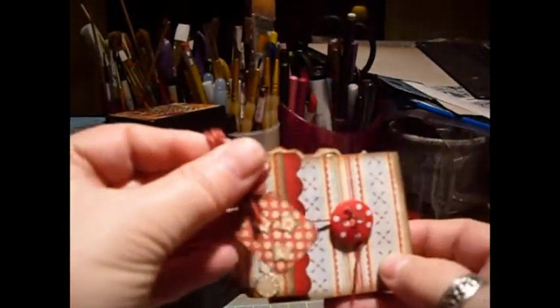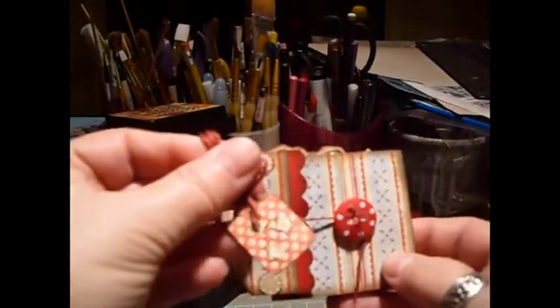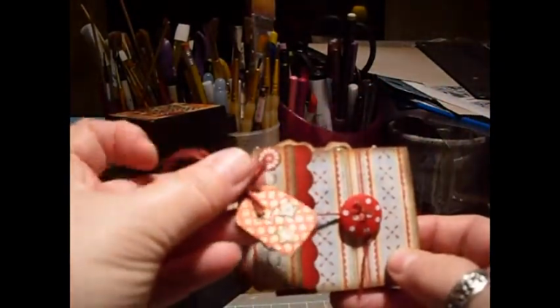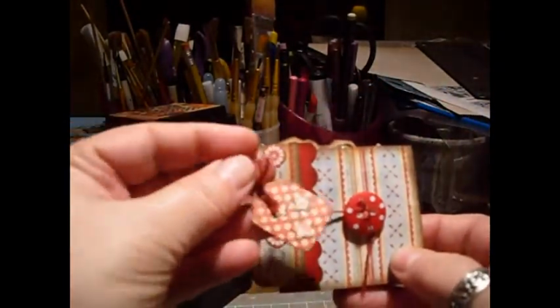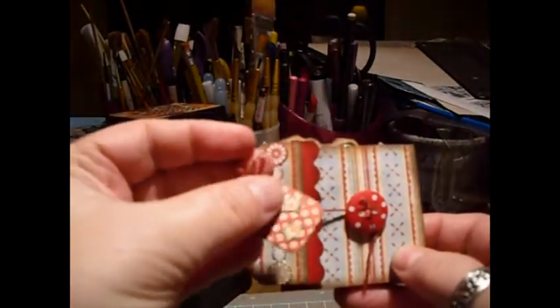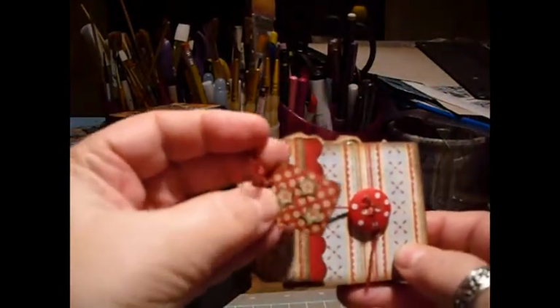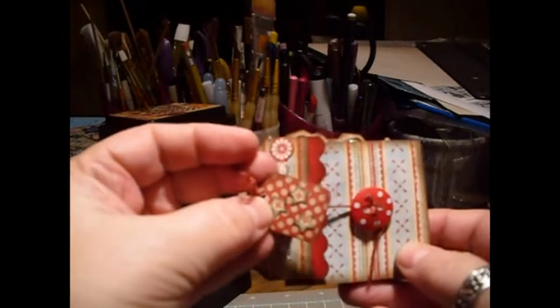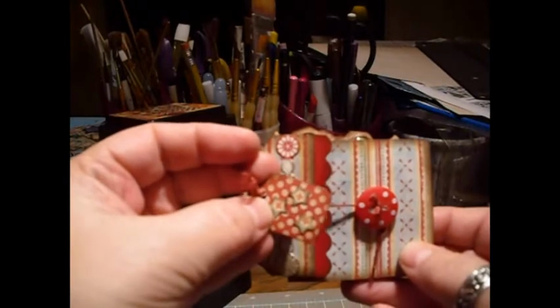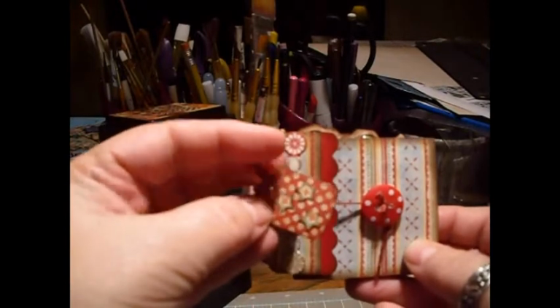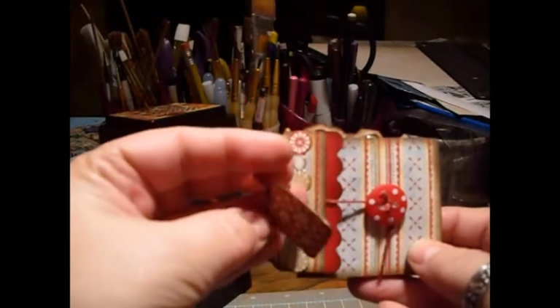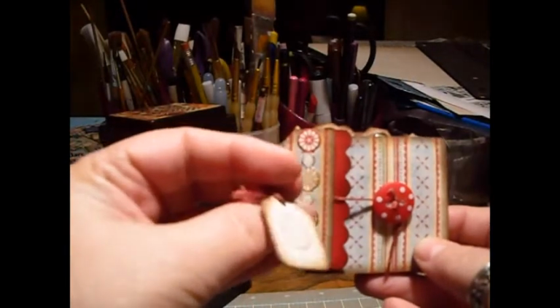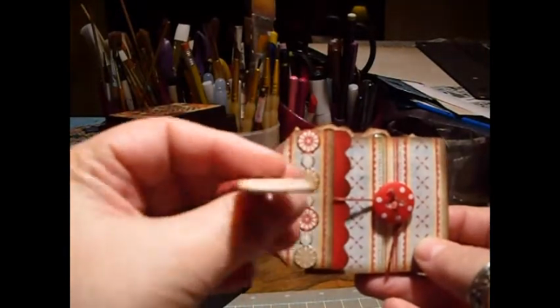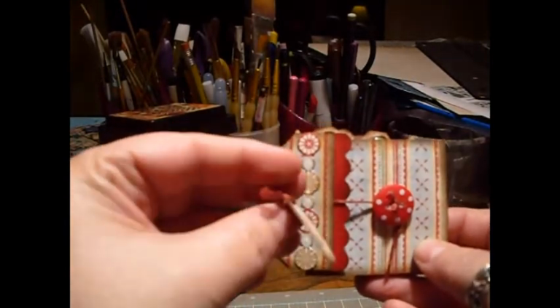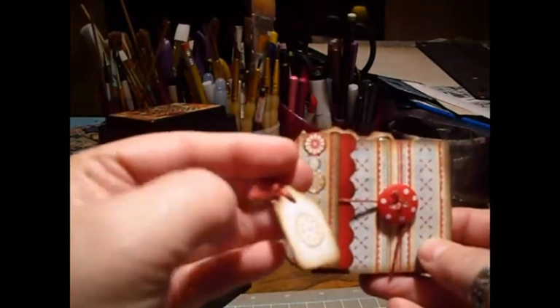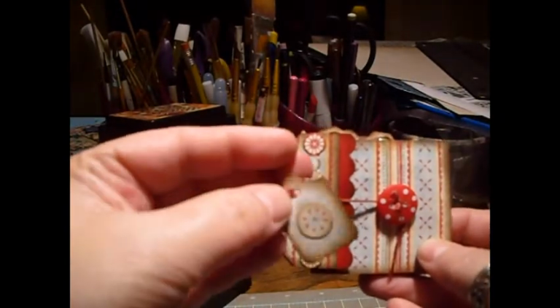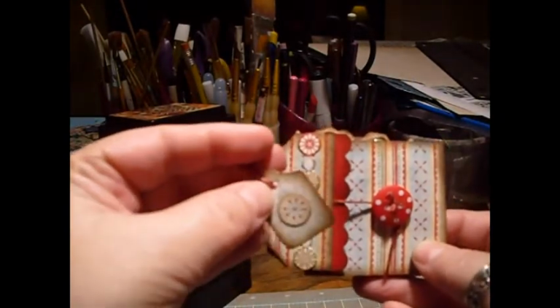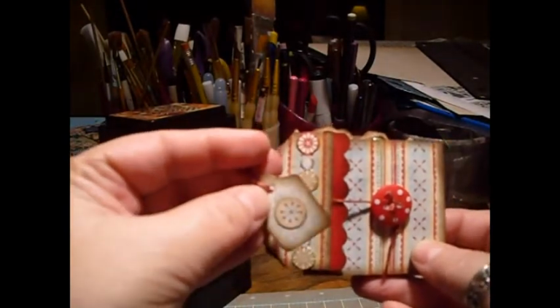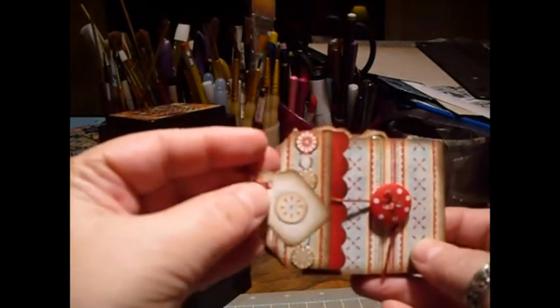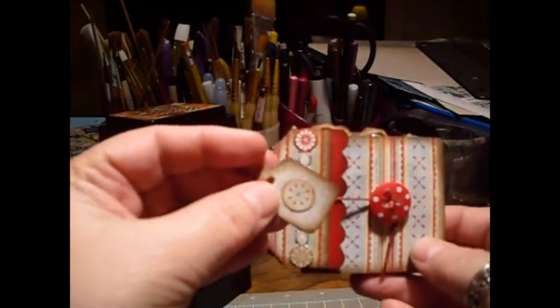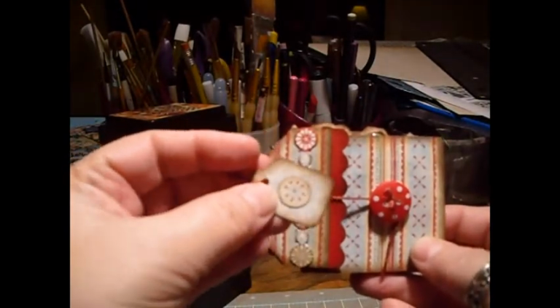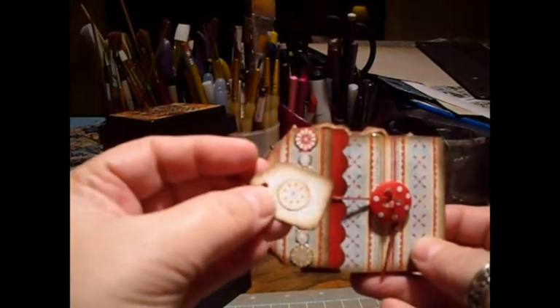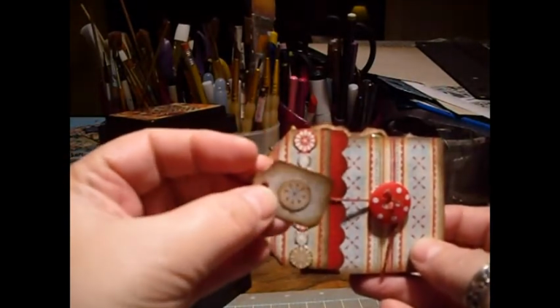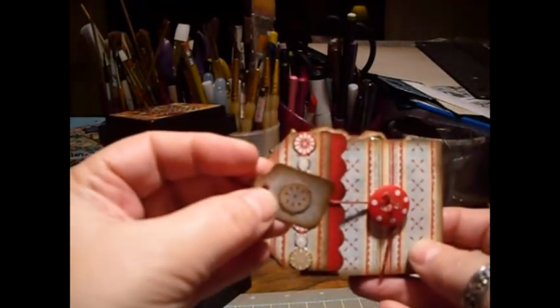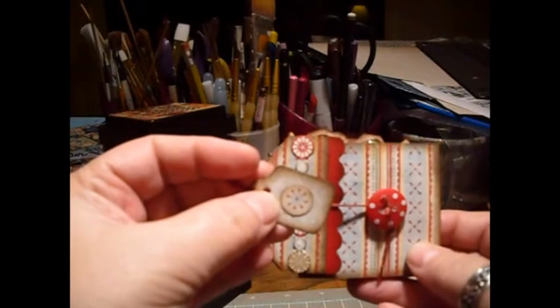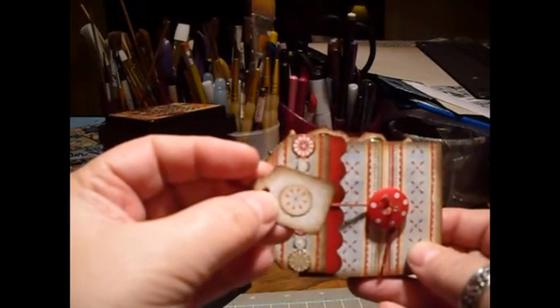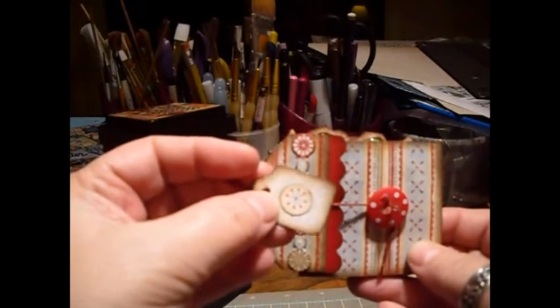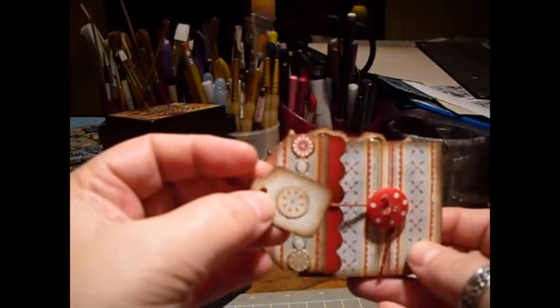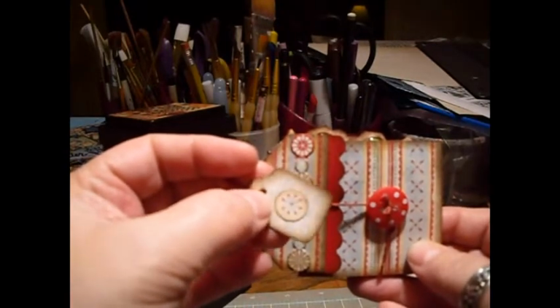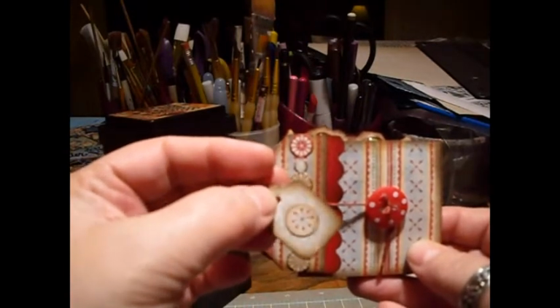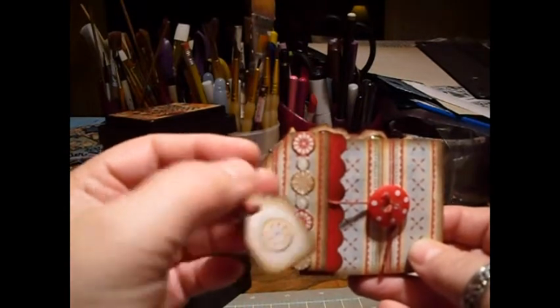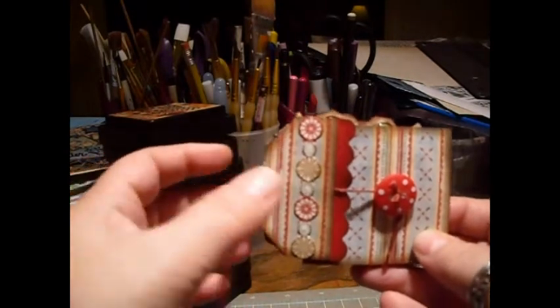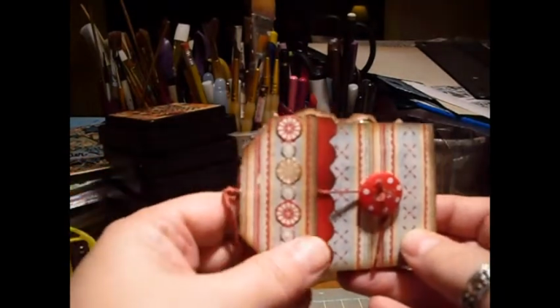For the tag I just punched three little stars and put them on that side, and on the other side I used a little snowflake that I punched out from some Christmas paper.